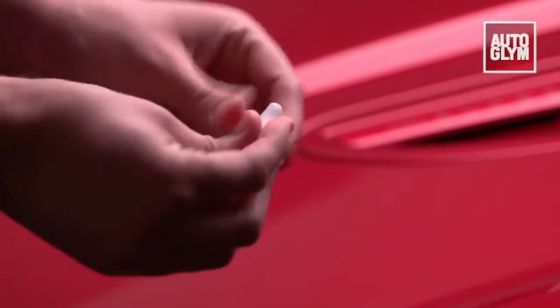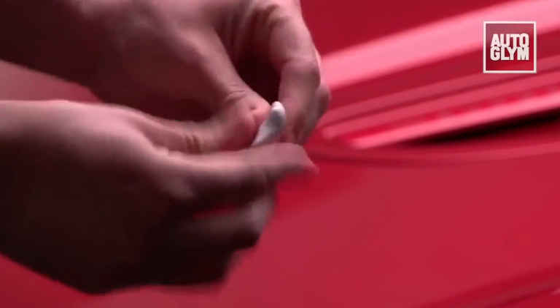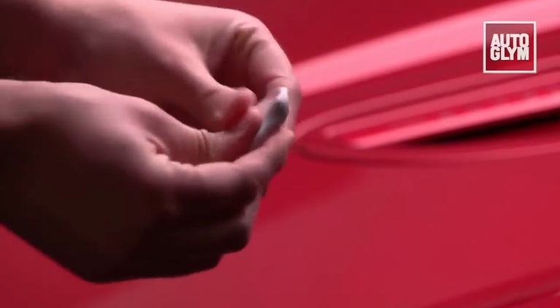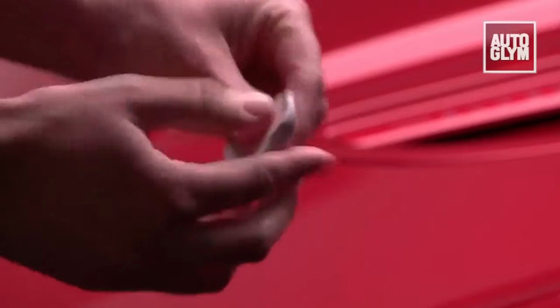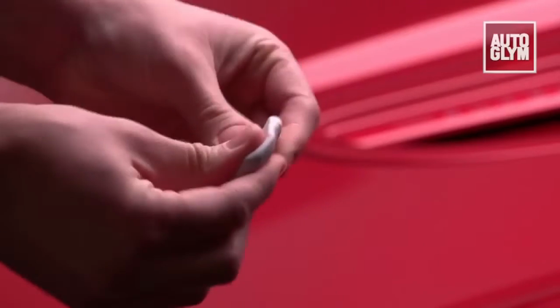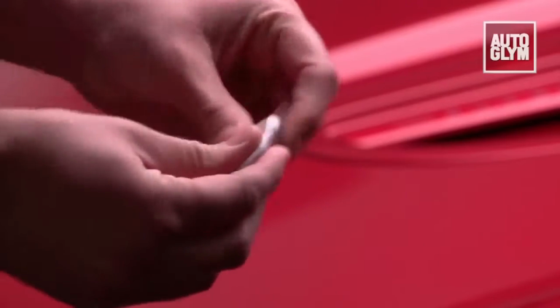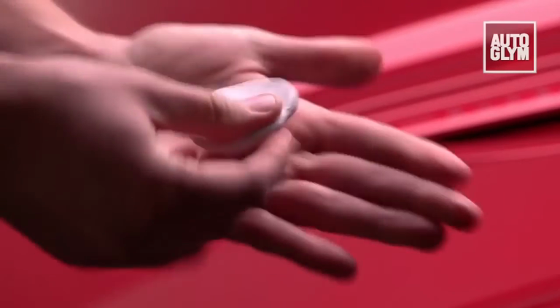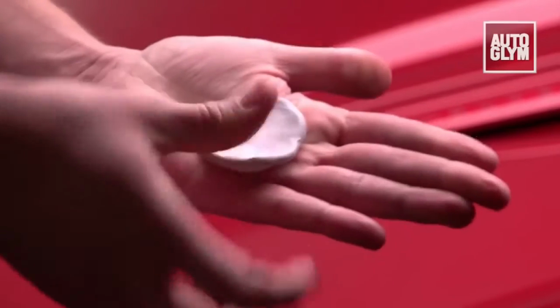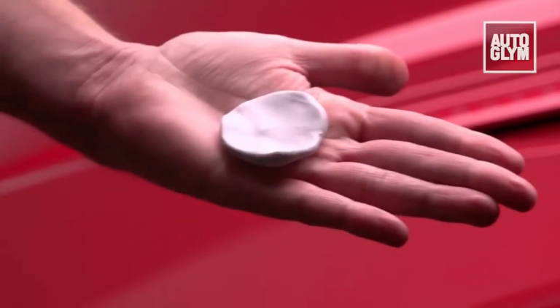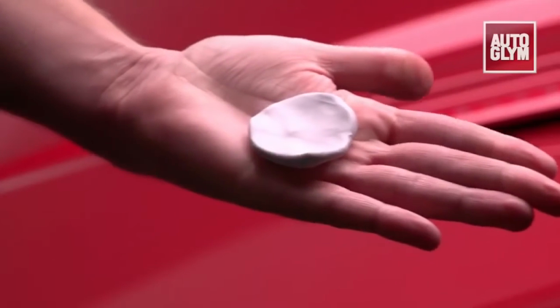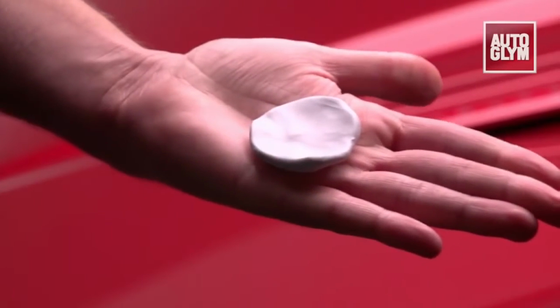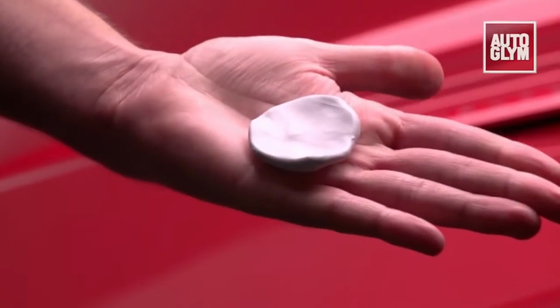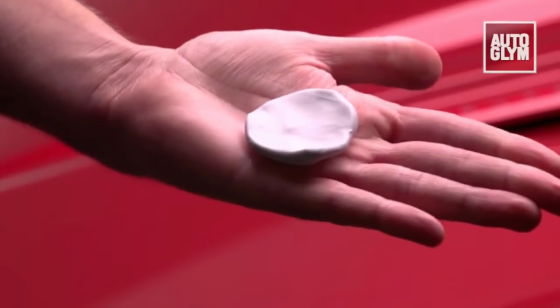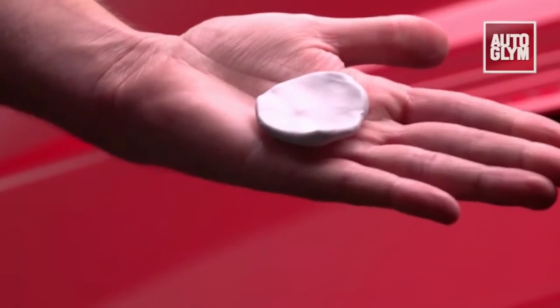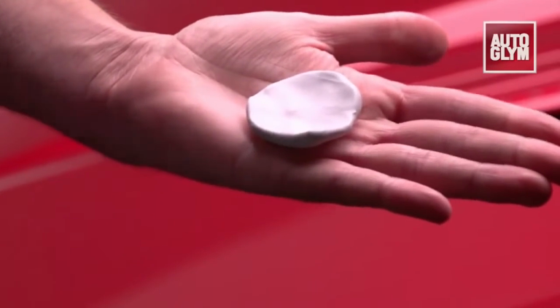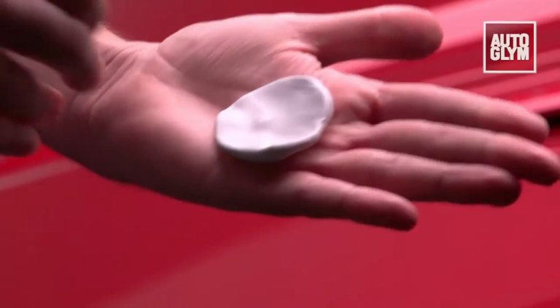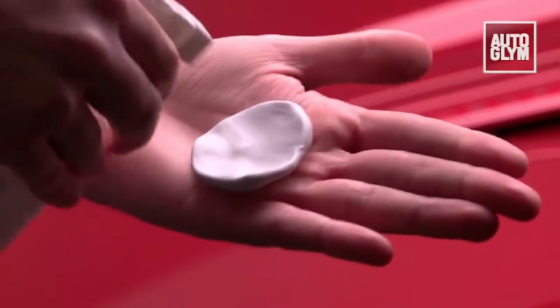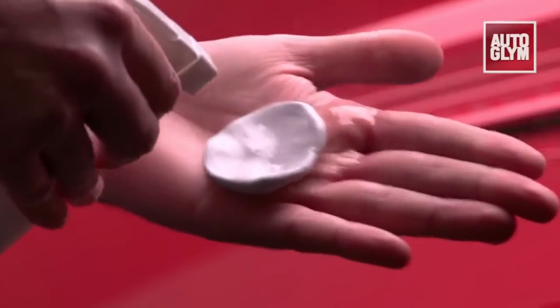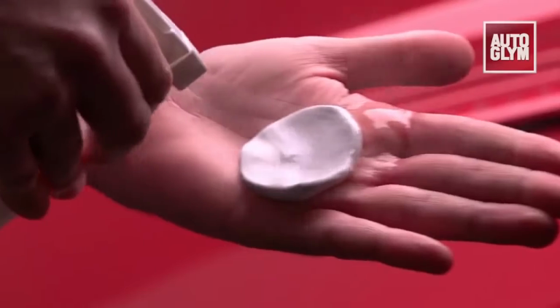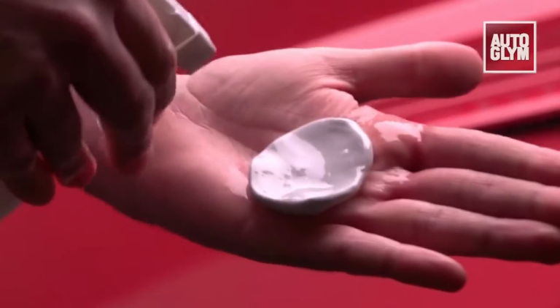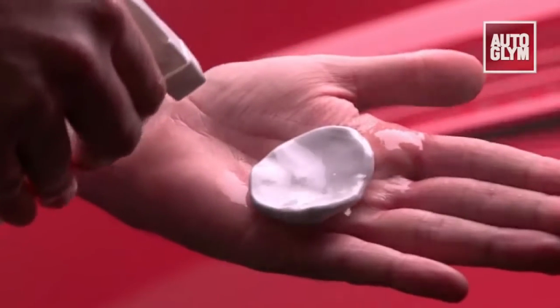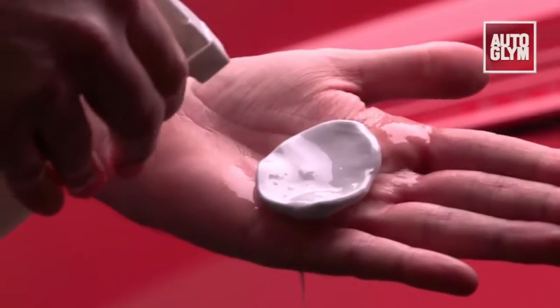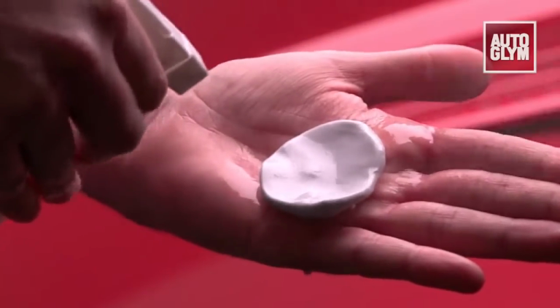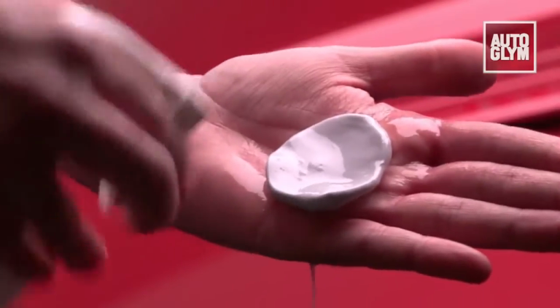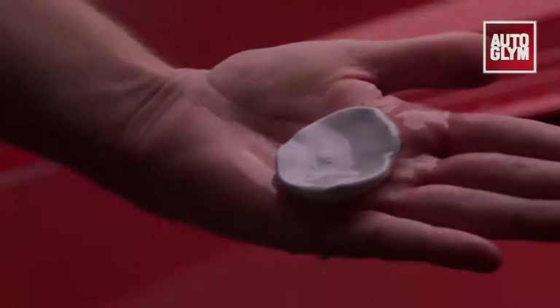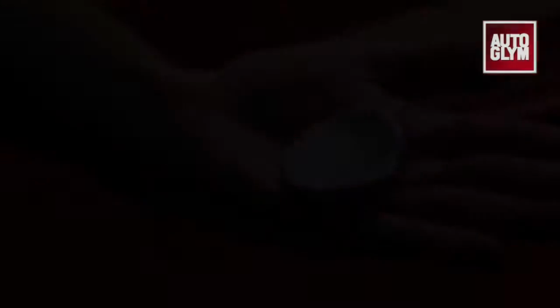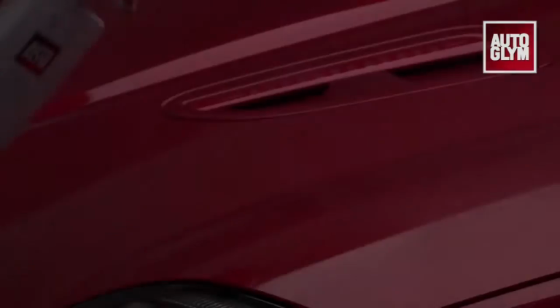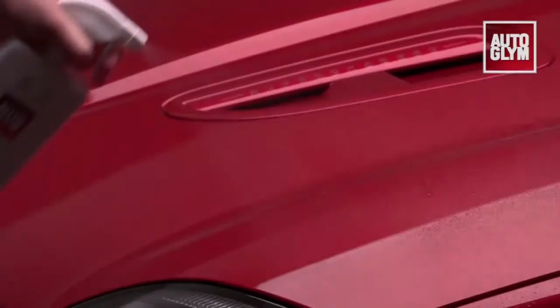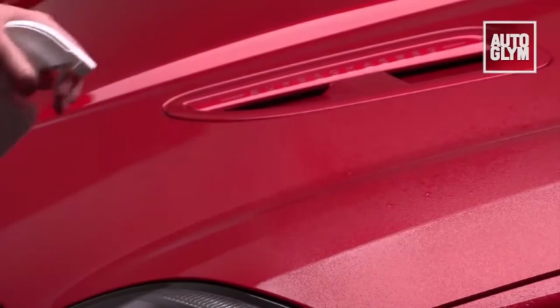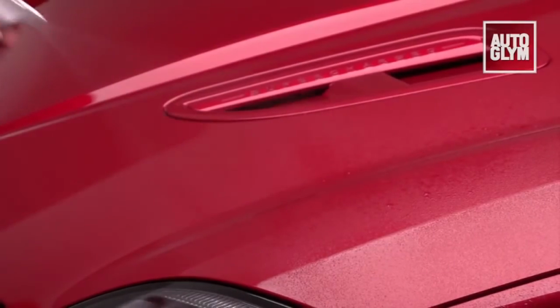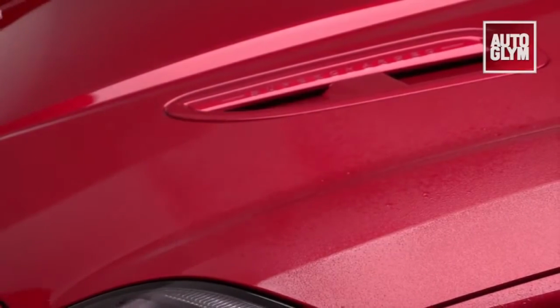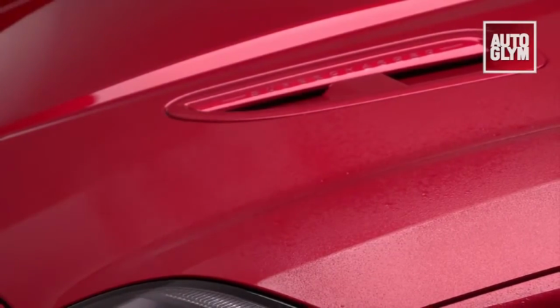After washing and drying the car, take a piece of clay and flatten it out into a pad. Apply some rapid detailer to the clay and then spray some on the car, ensuring the area you're working on is saturated.